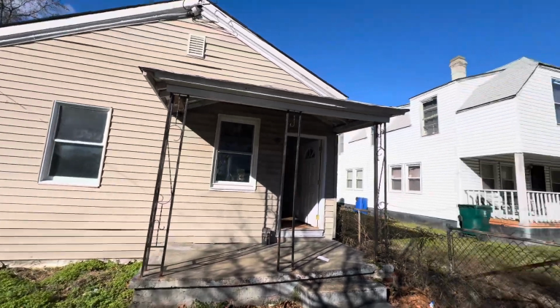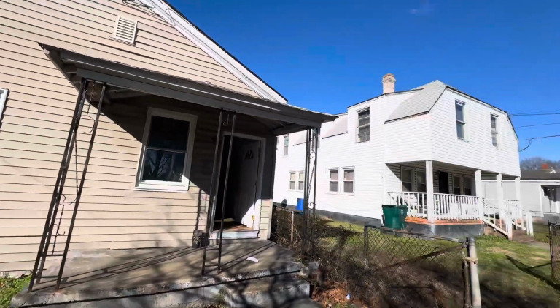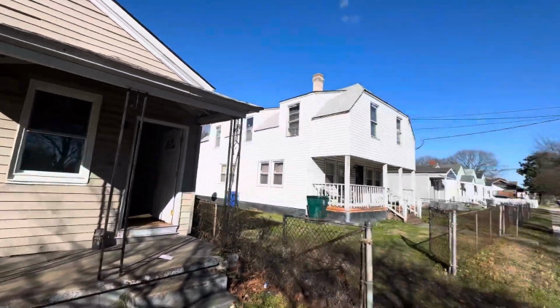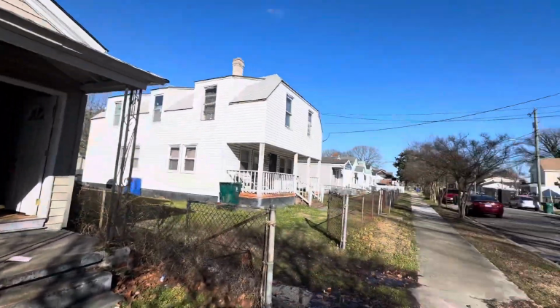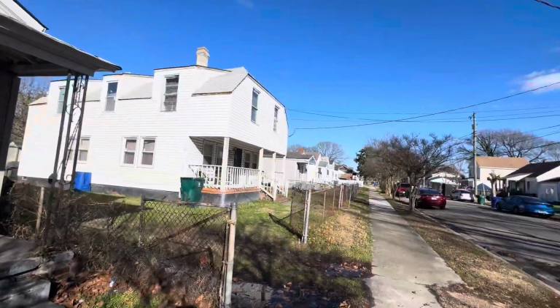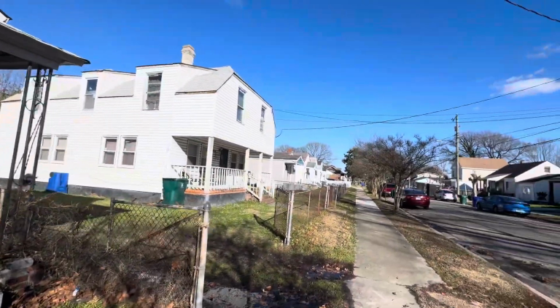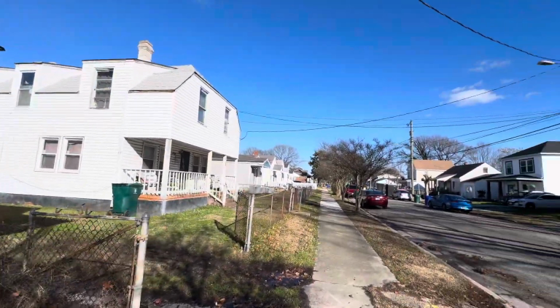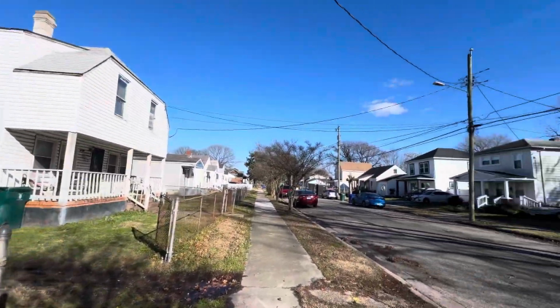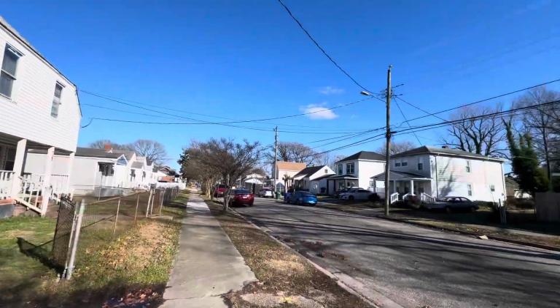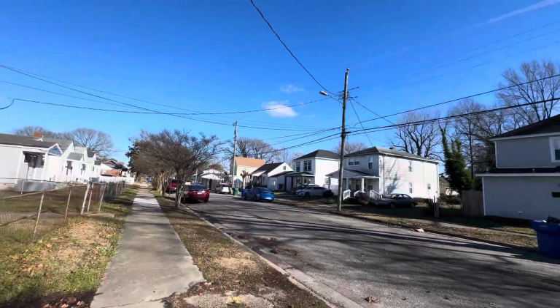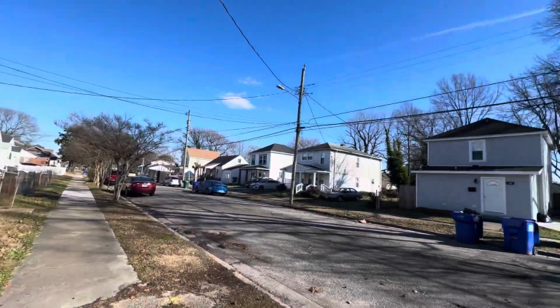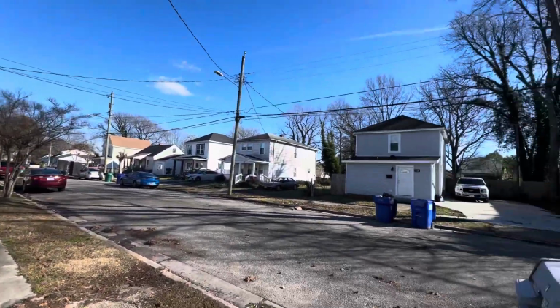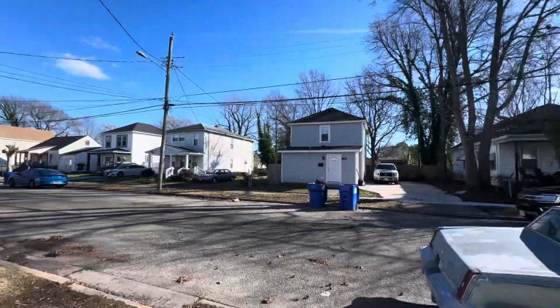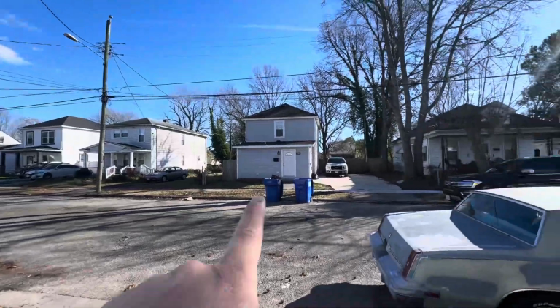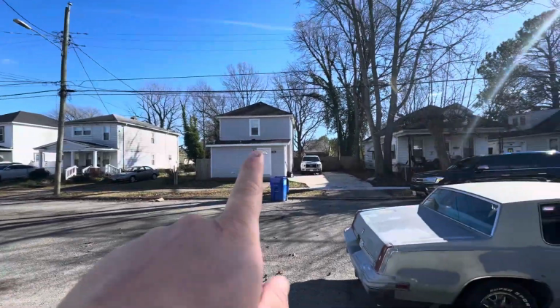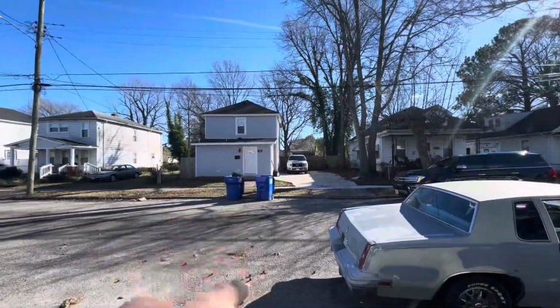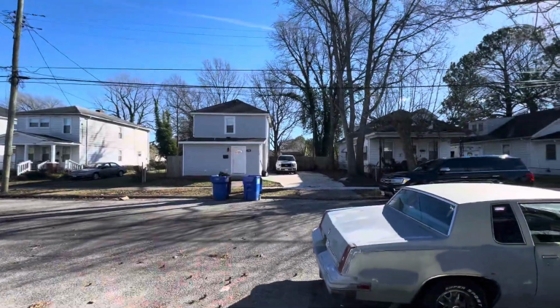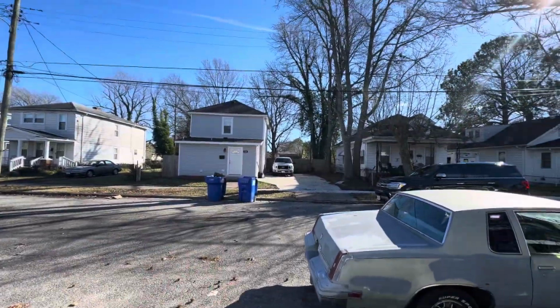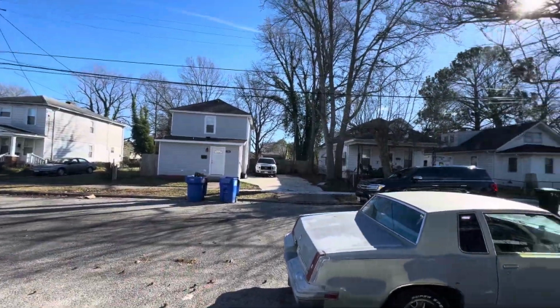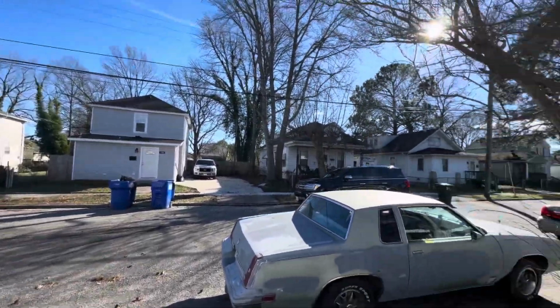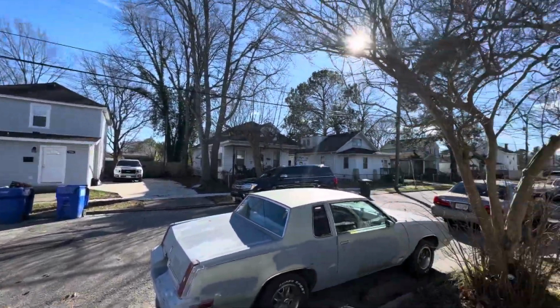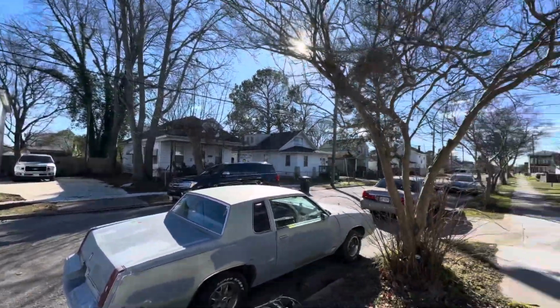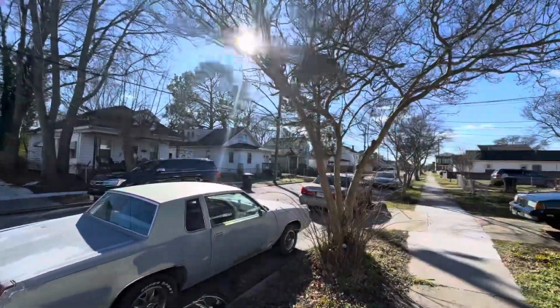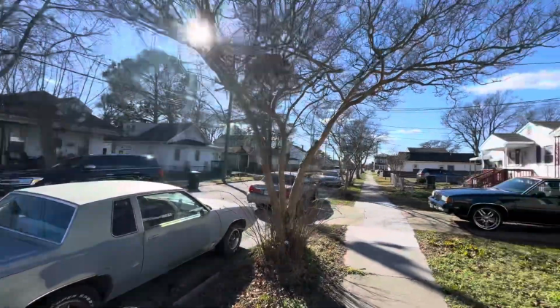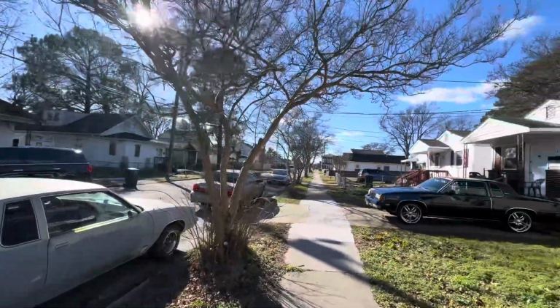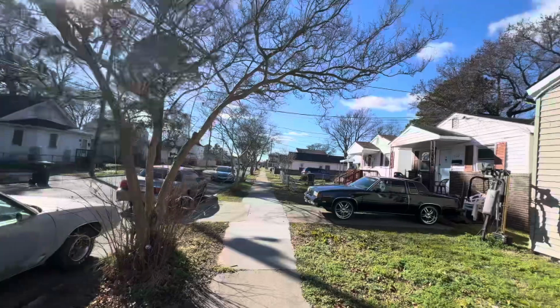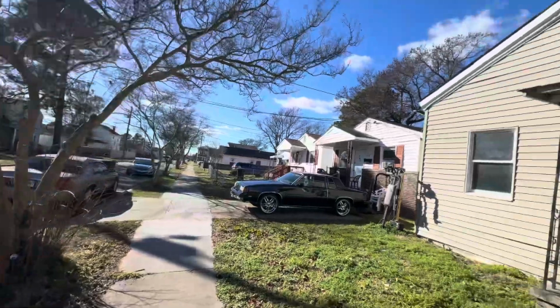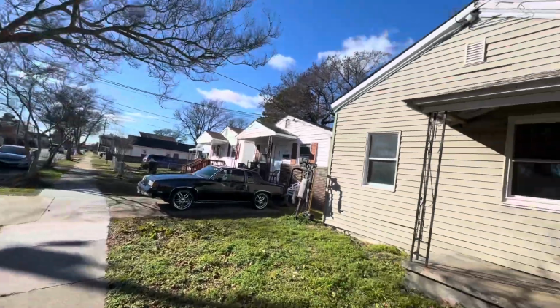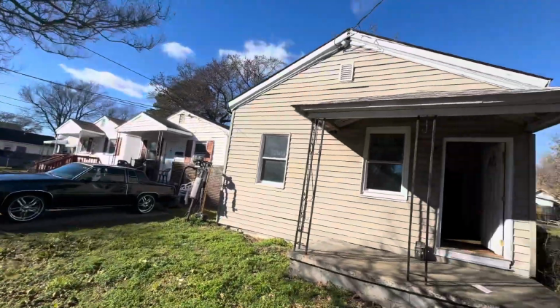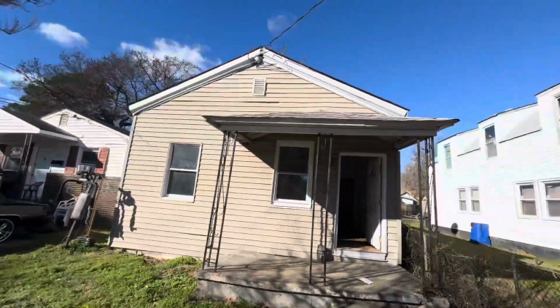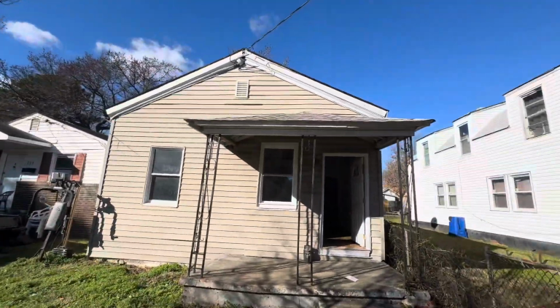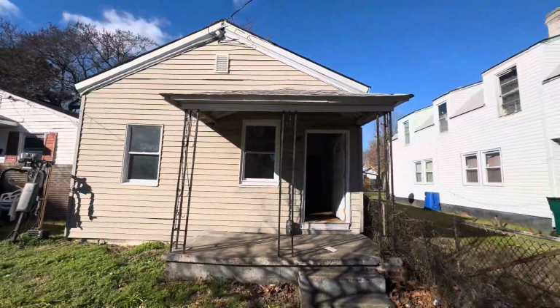We are on 32nd Street out in downtown Newport News. We've got a brand new construction house and a freshly rehabbed house right across the street. It's an up and coming area. Everything here is looking good.